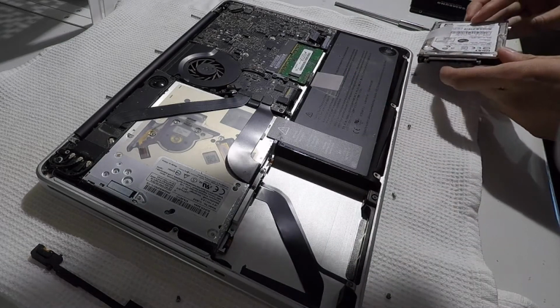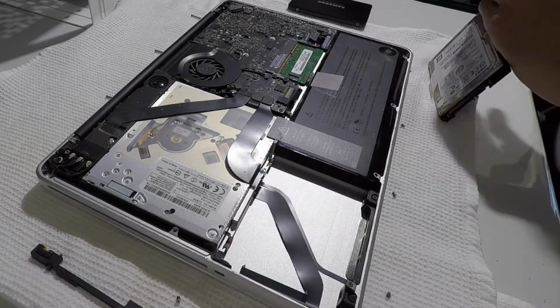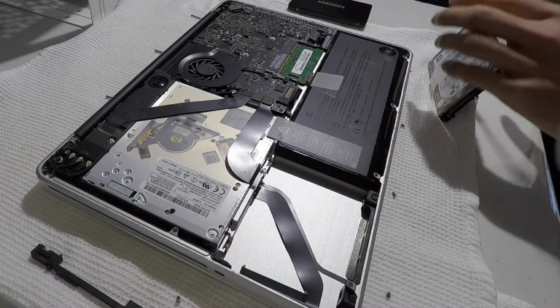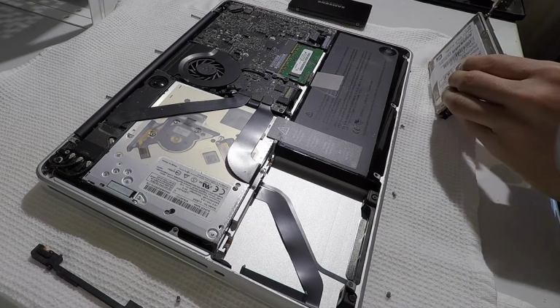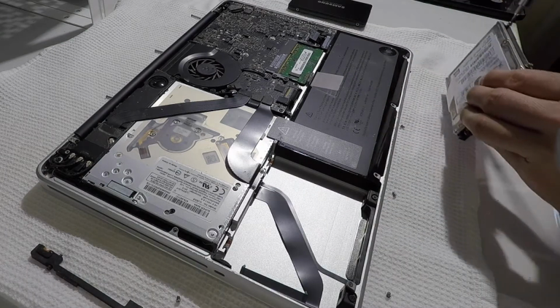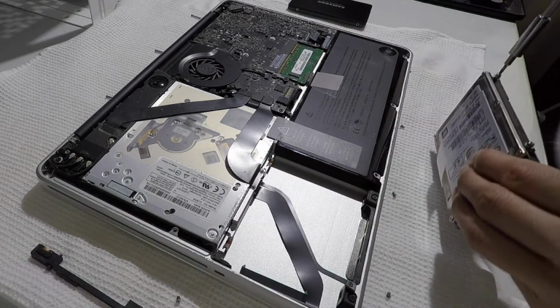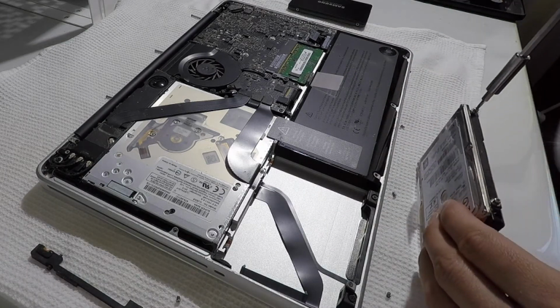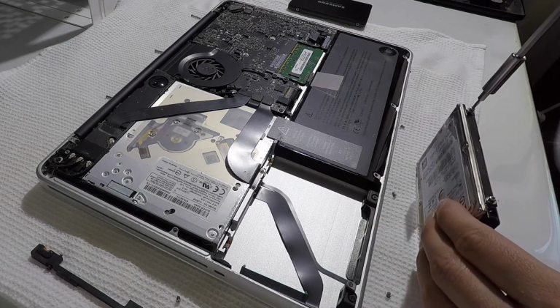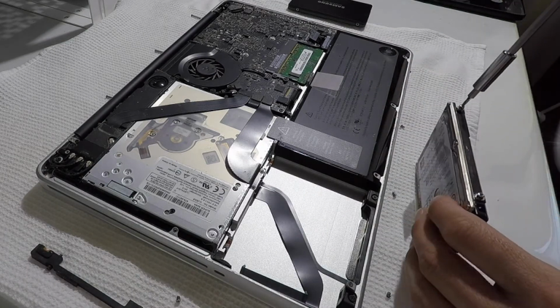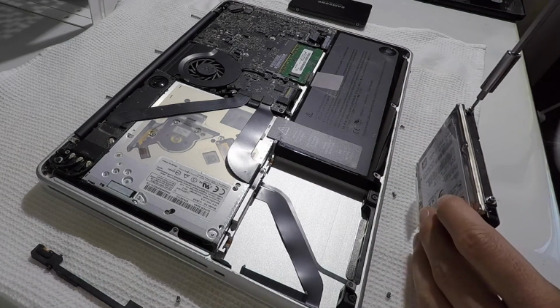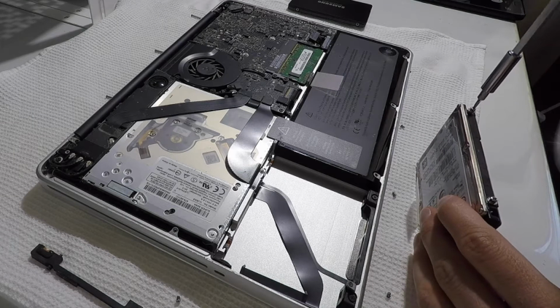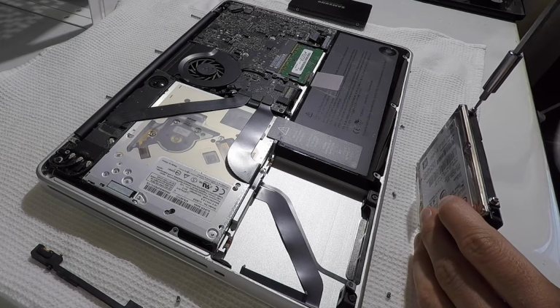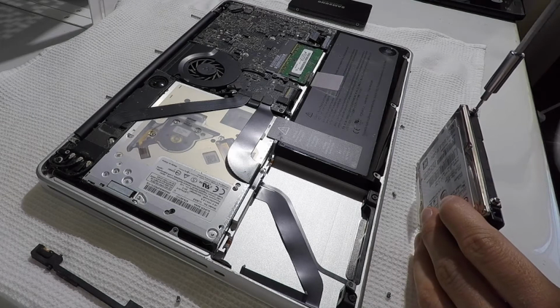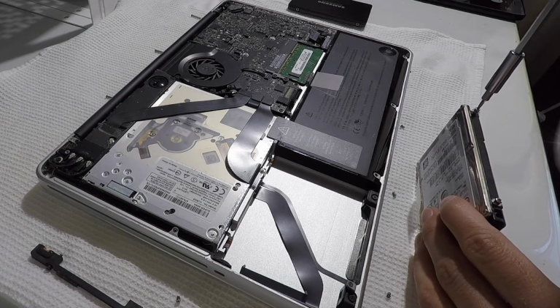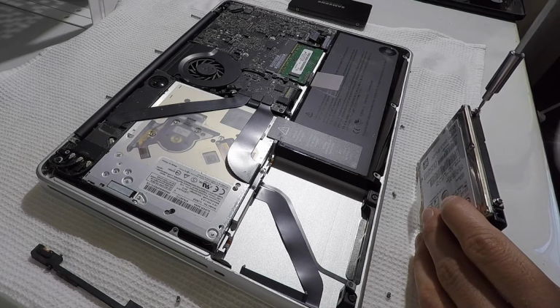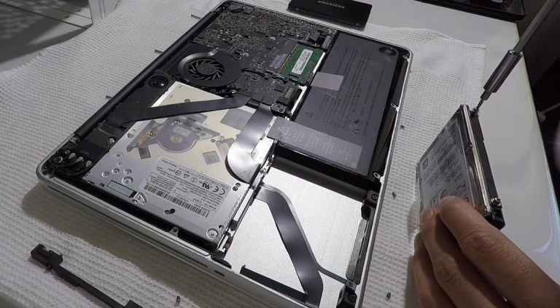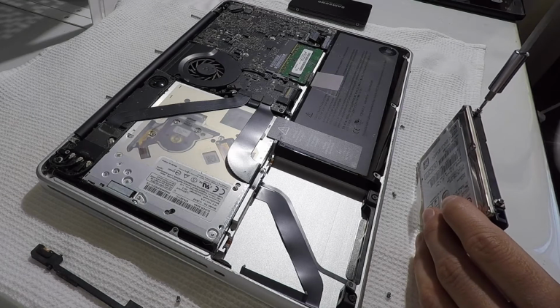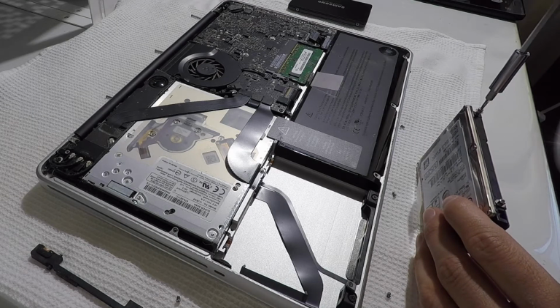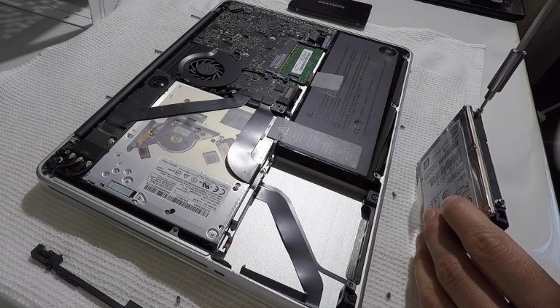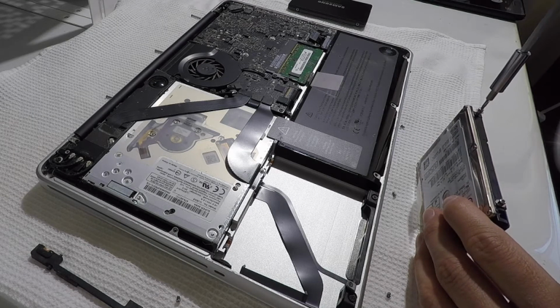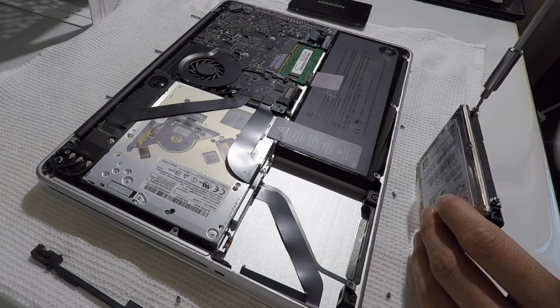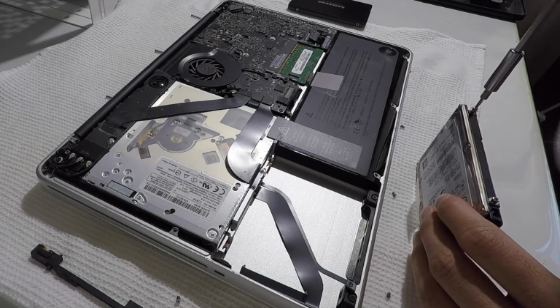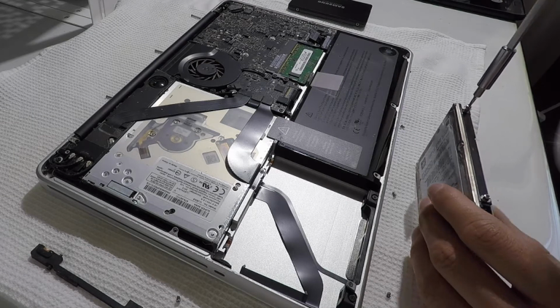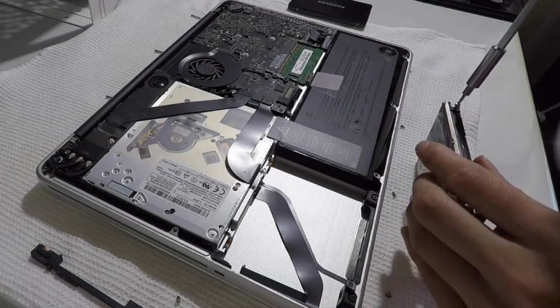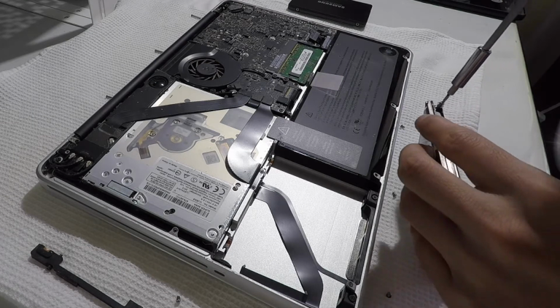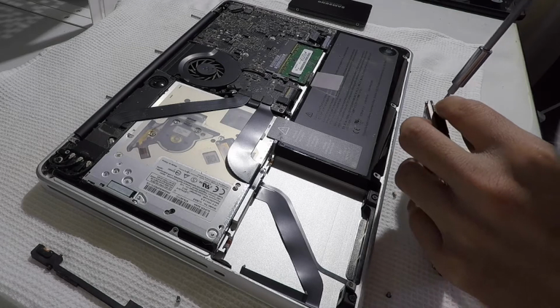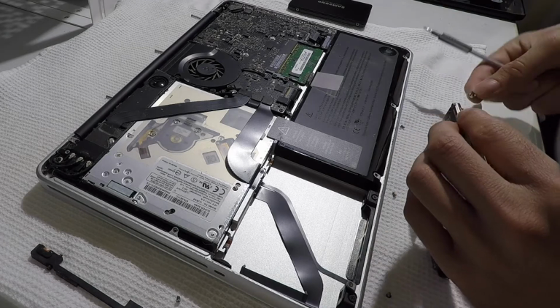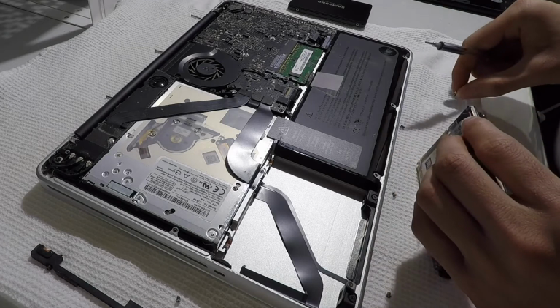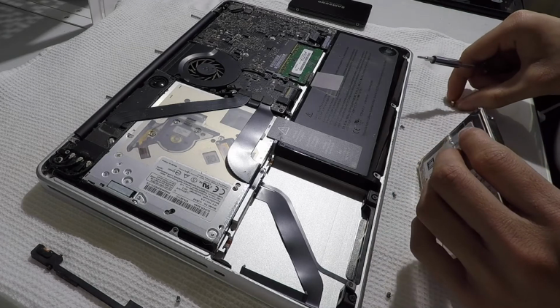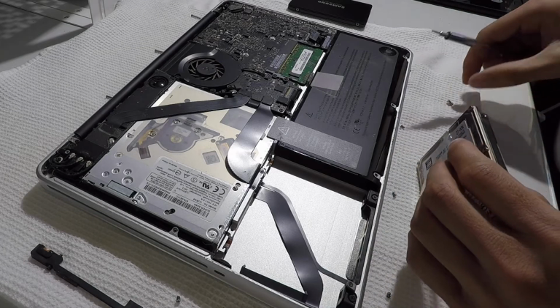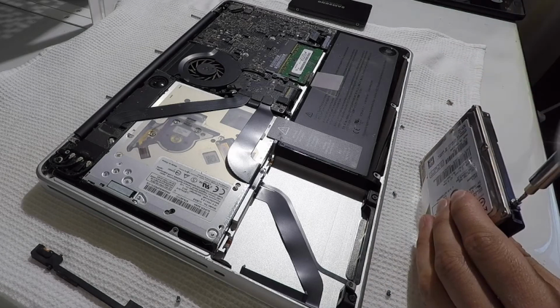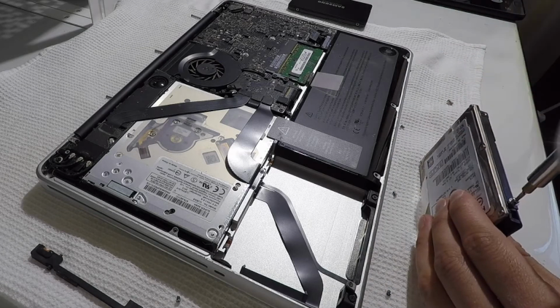There are four Torx screws in the old hard drive that you'll need to transfer to the new SSD. For this, you'll need to use a Torx T6 screwdriver. There are two screws on each side, so make sure to remove all four screws.